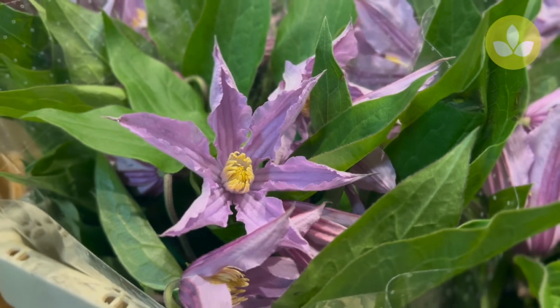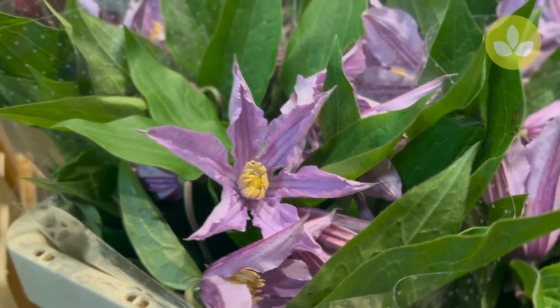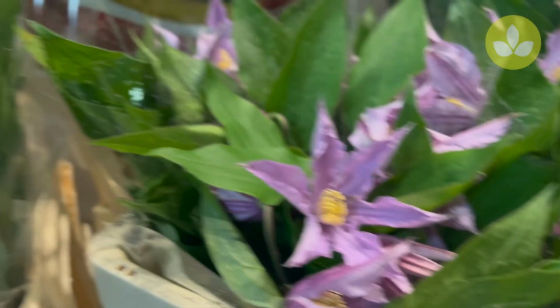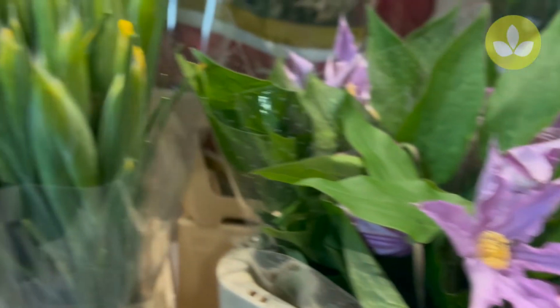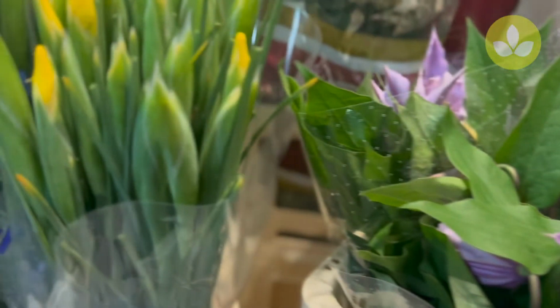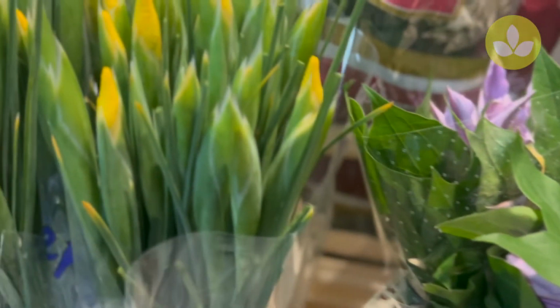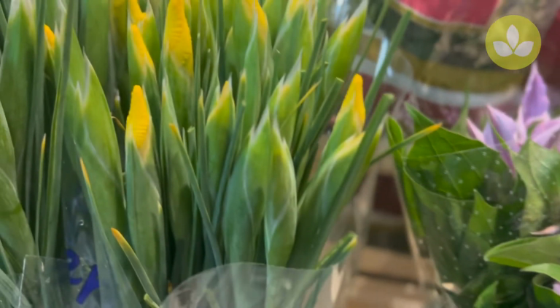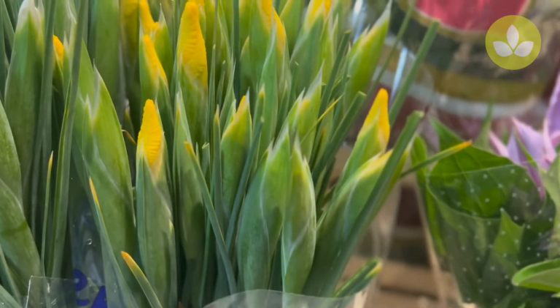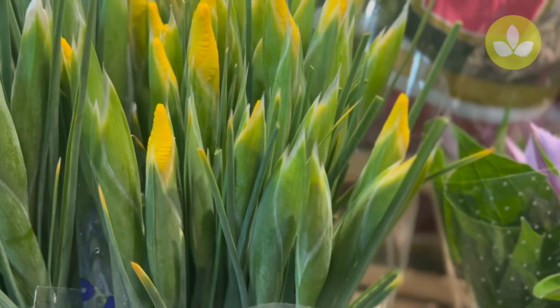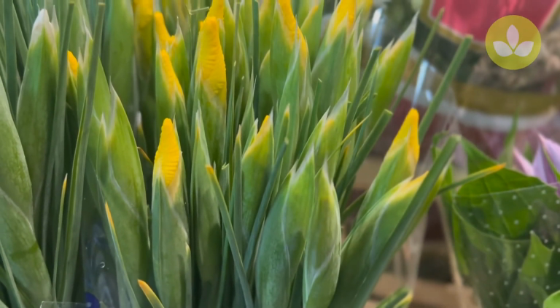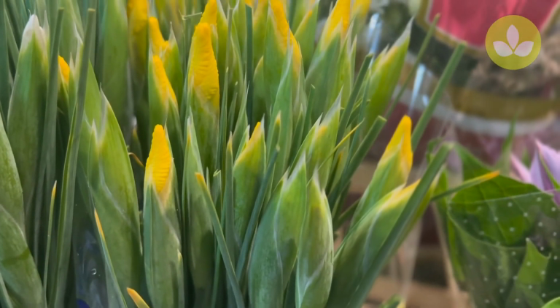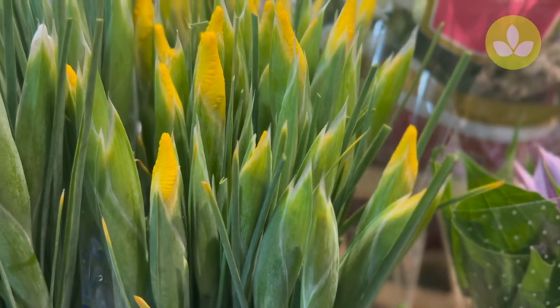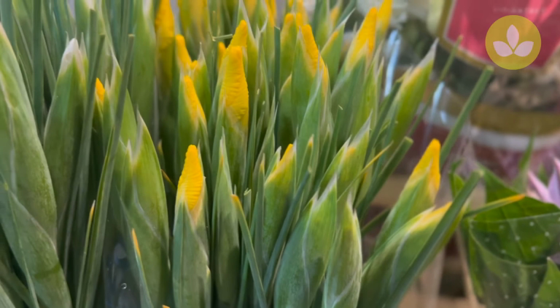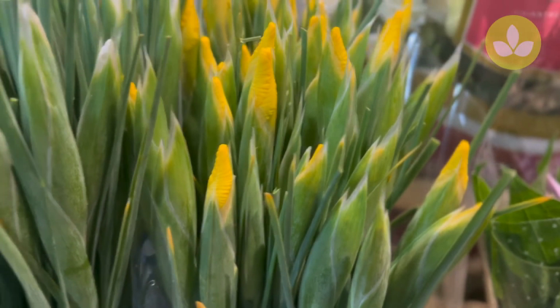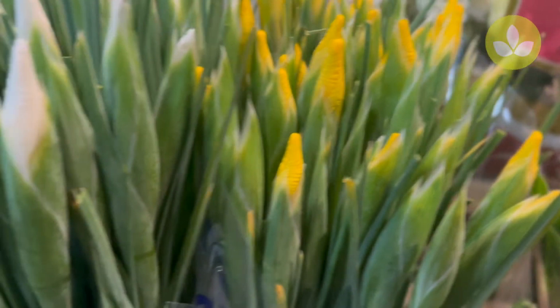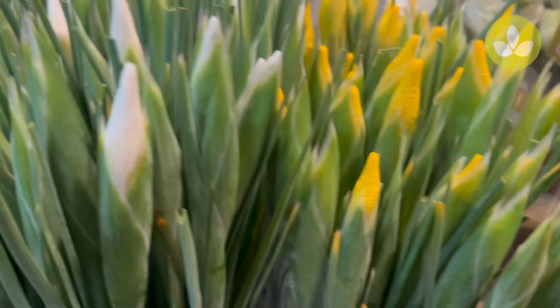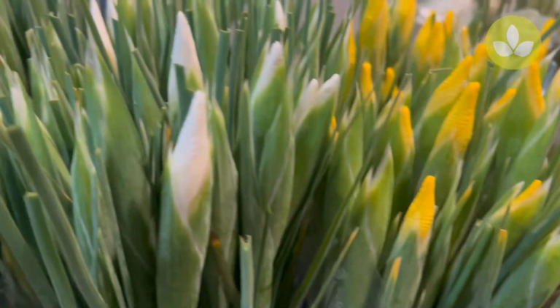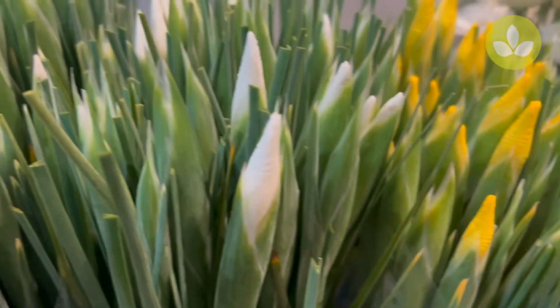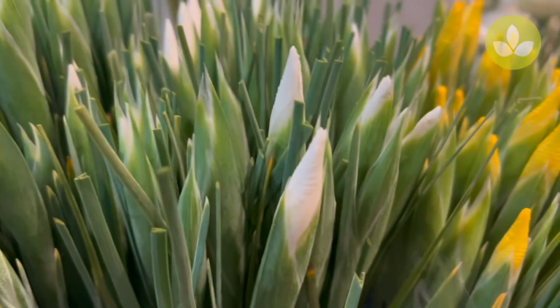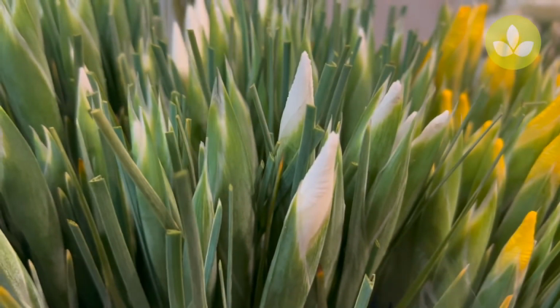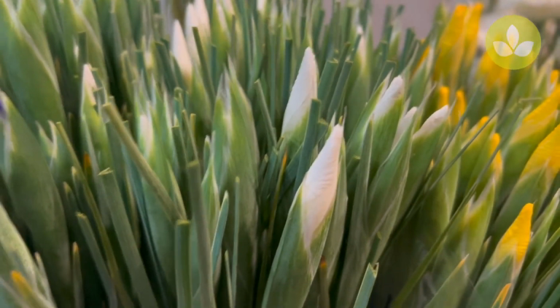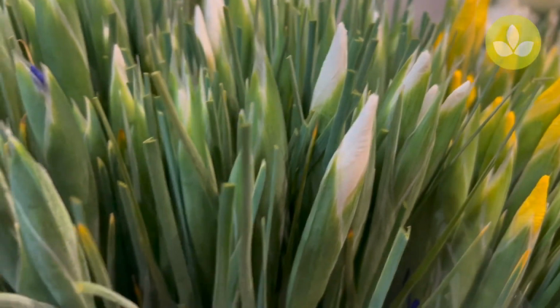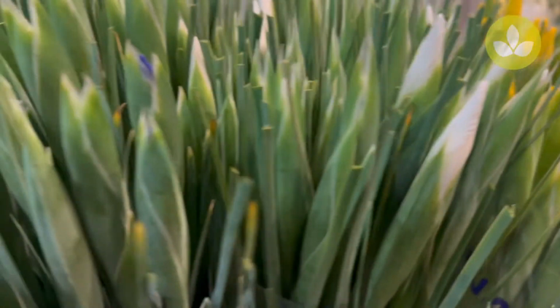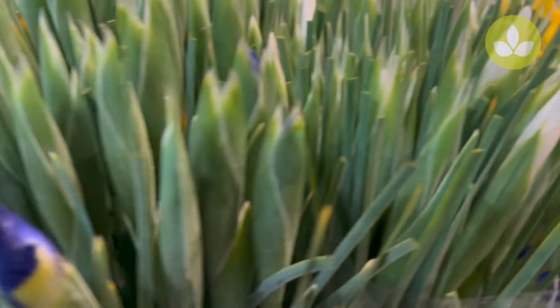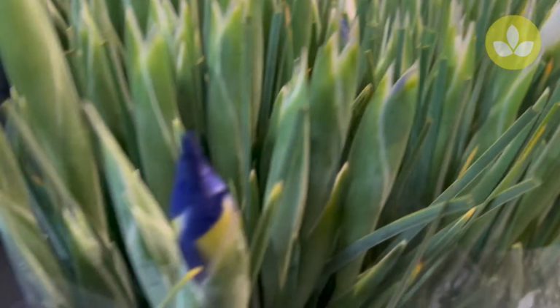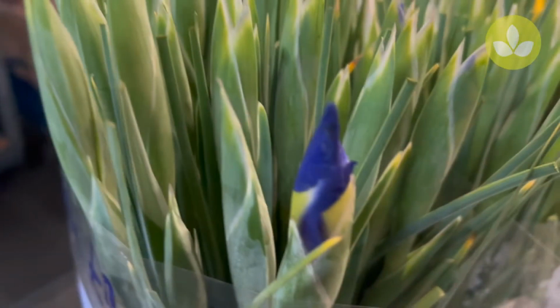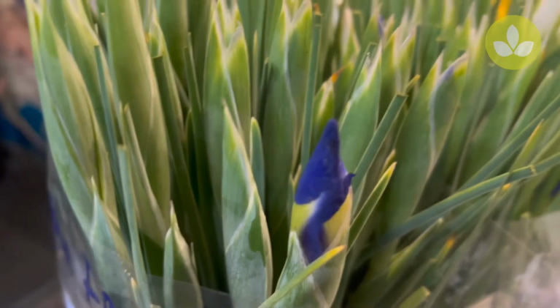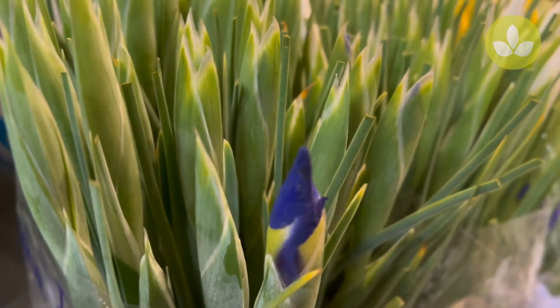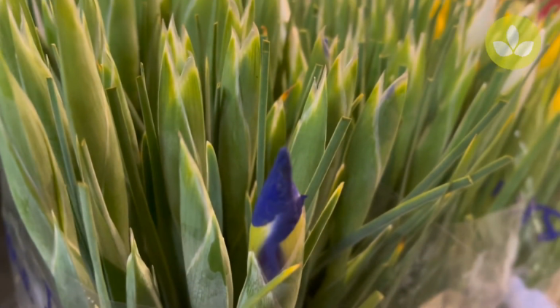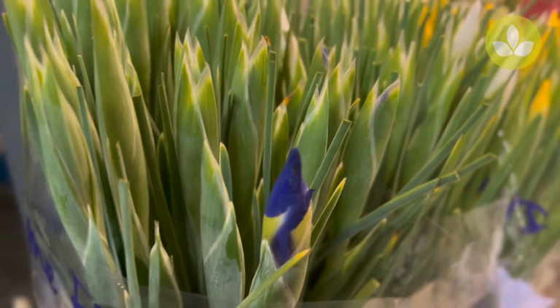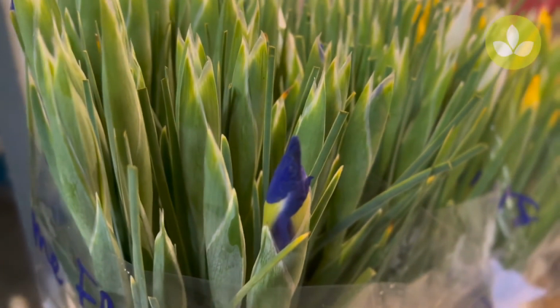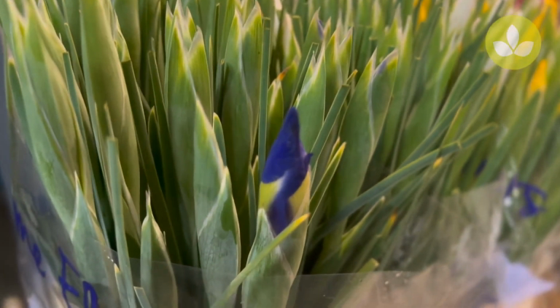Then we have some beautiful irises for you. This one is called Apollo. Then we have Casablanca for you, and Blue Magic.